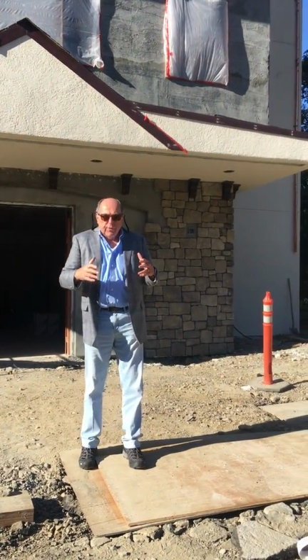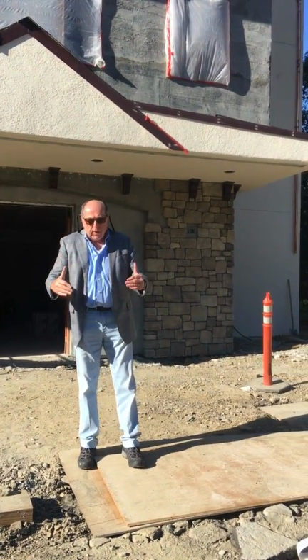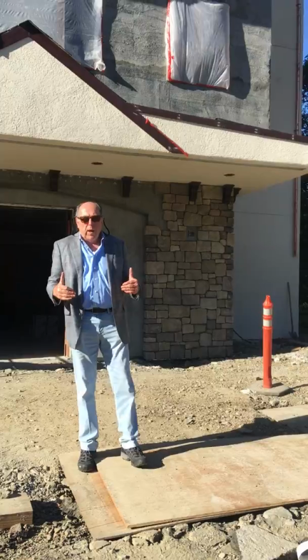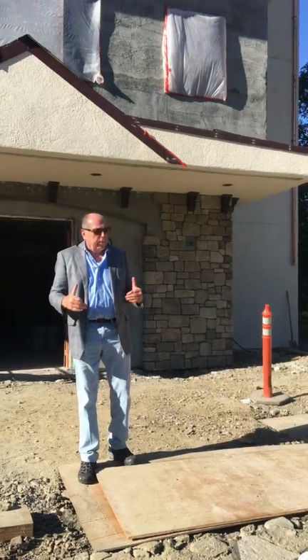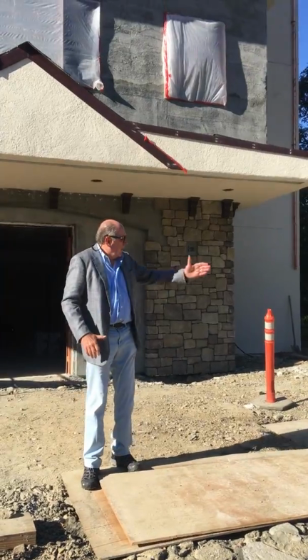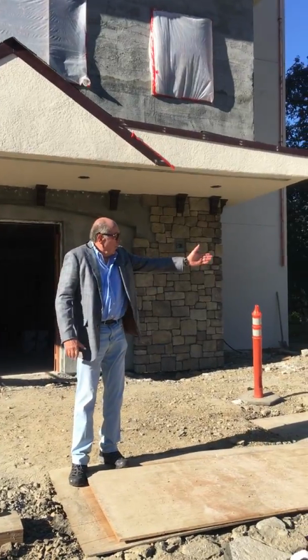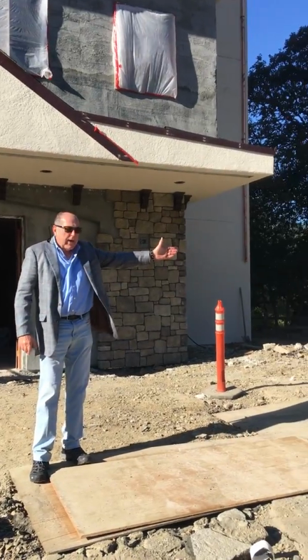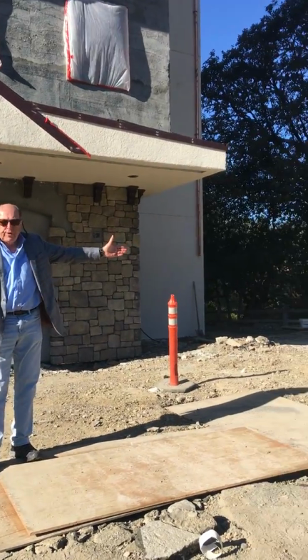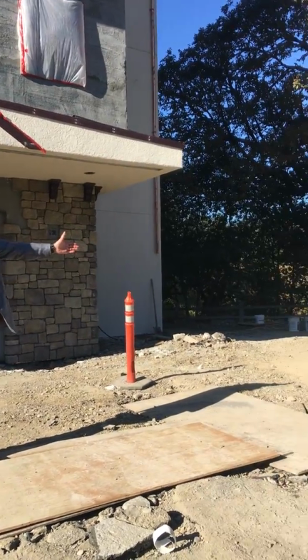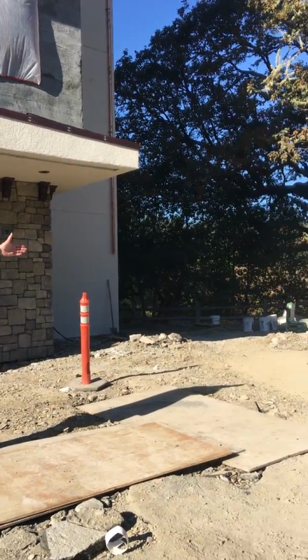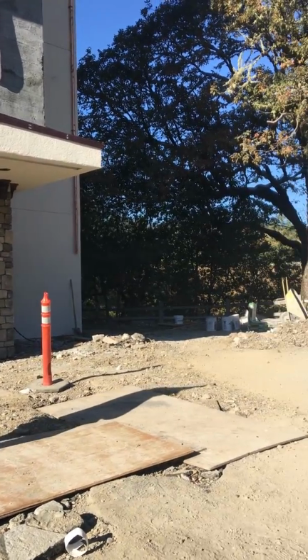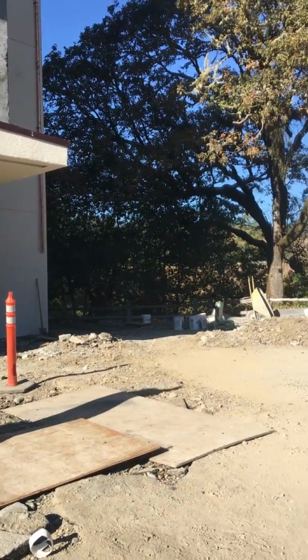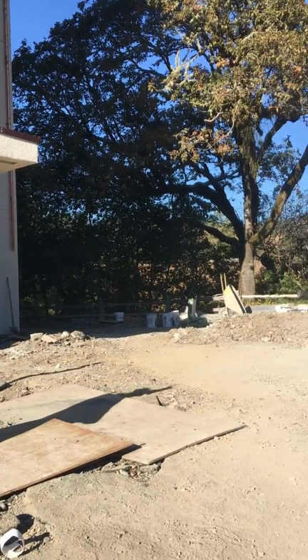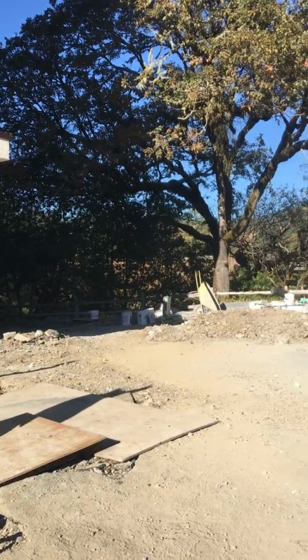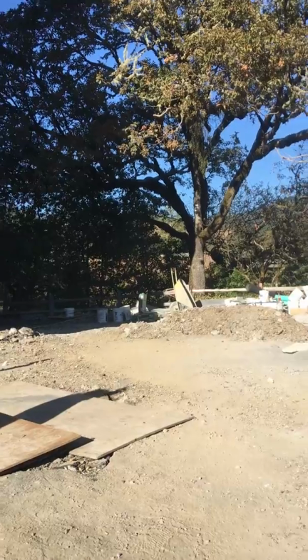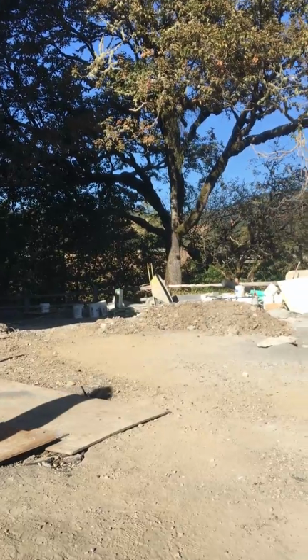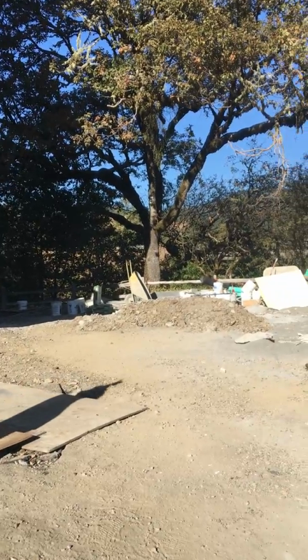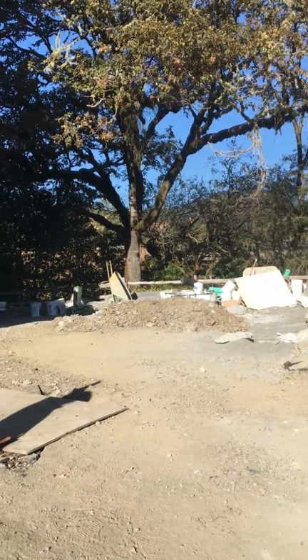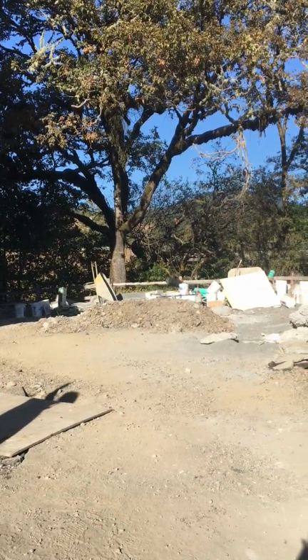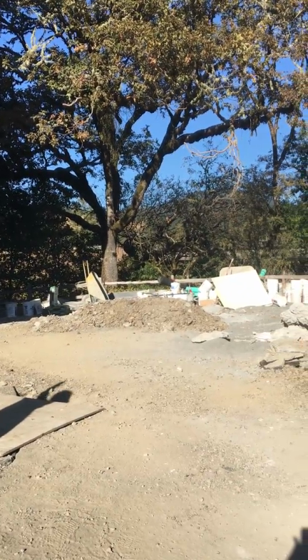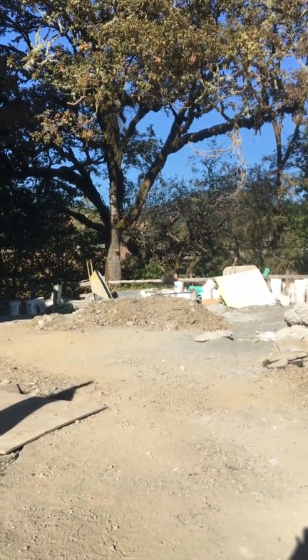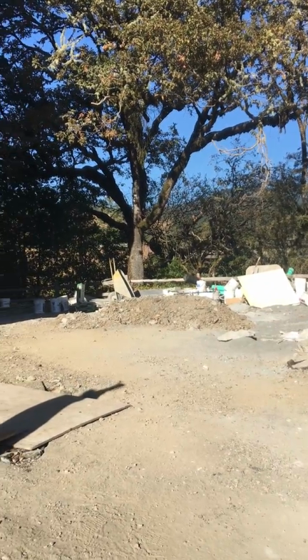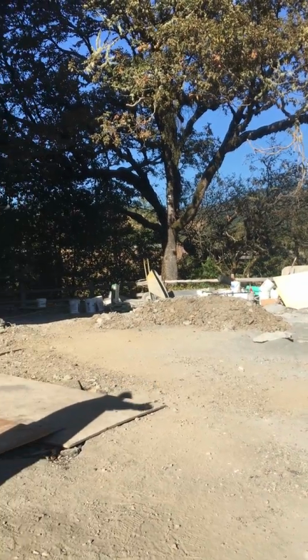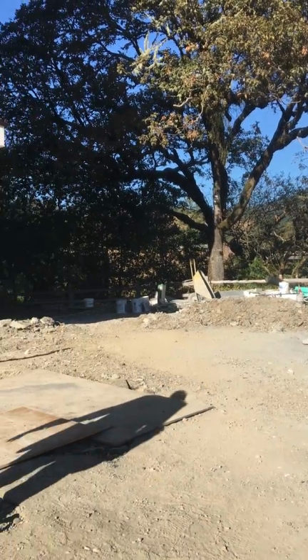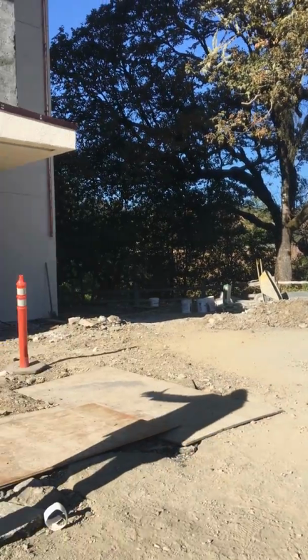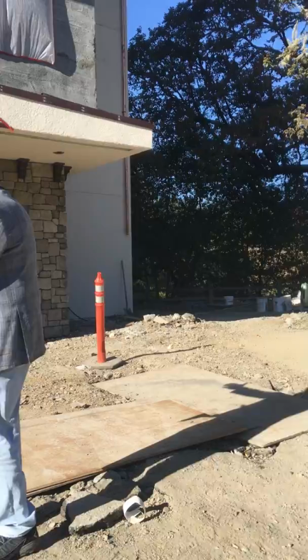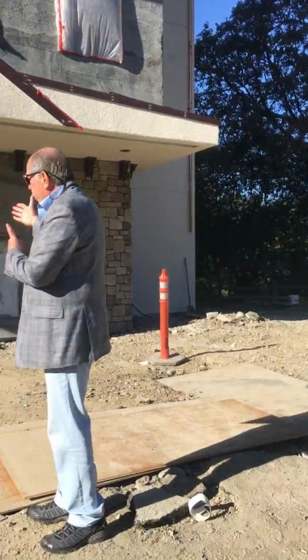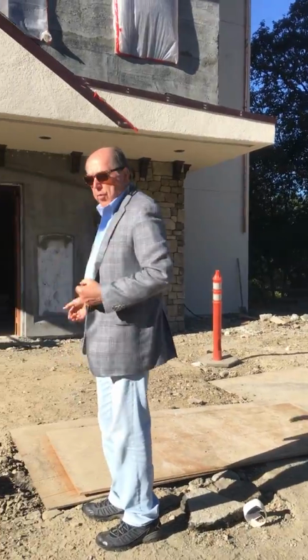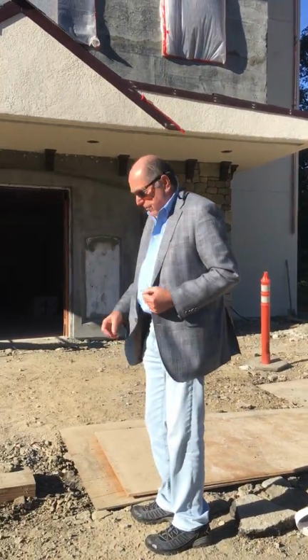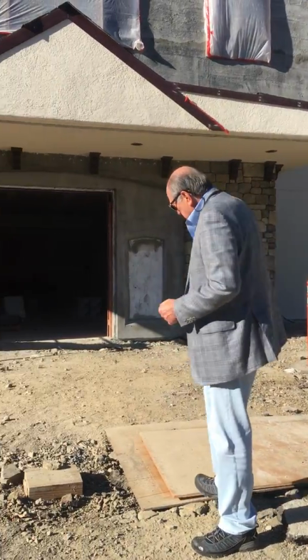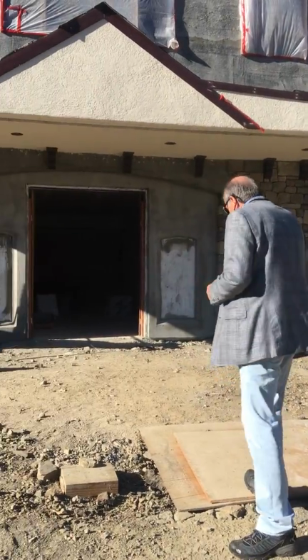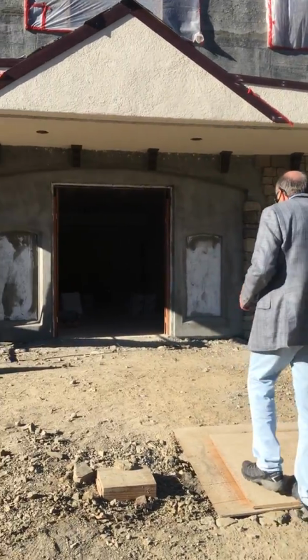This is where the new entrance will be. Over to my left here will be ADA parking for our ADA friends. There will be plenty of parking for ADA. Guests can come right up to the front door and walk right in.